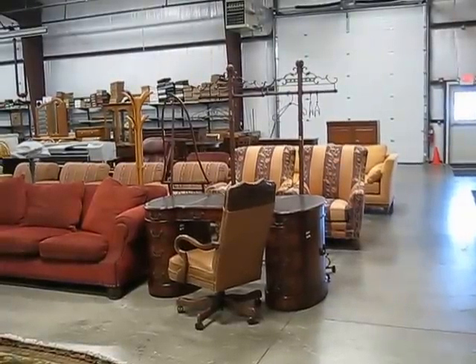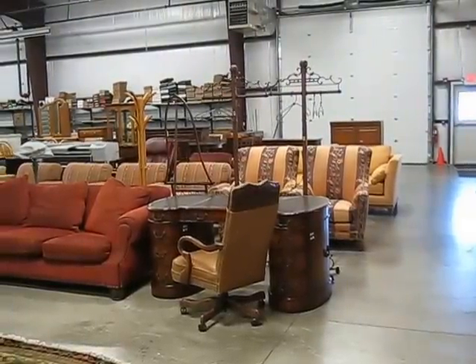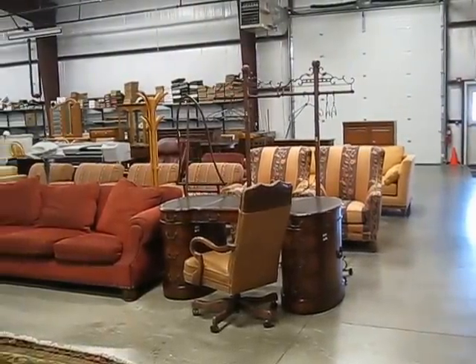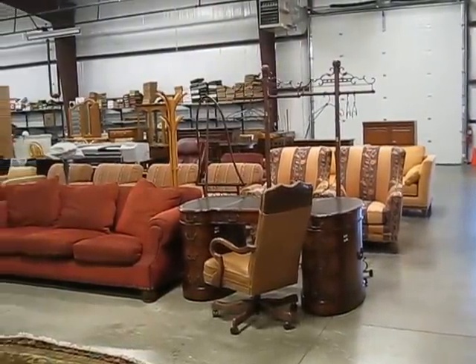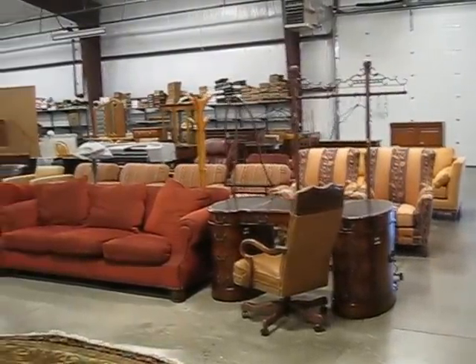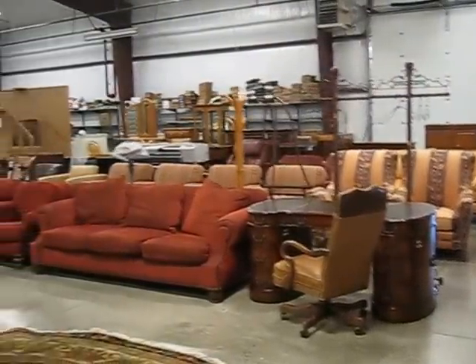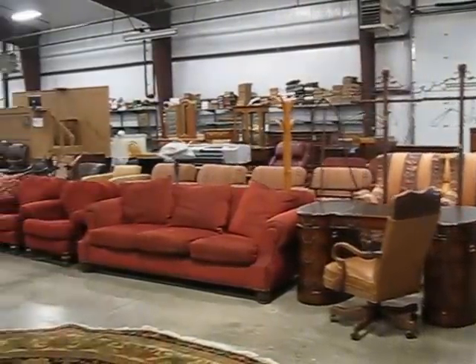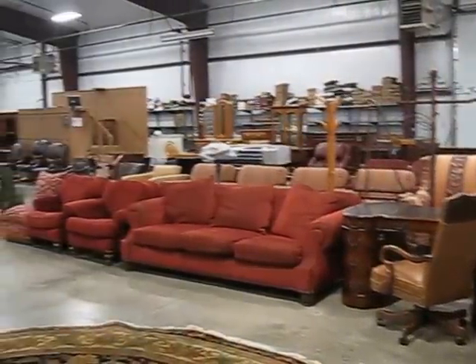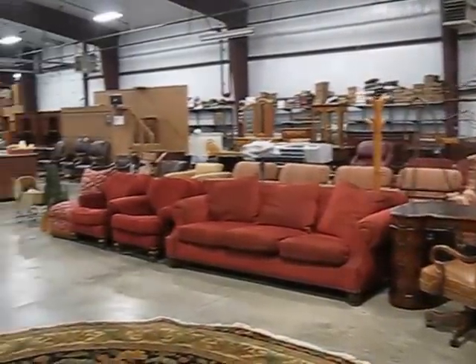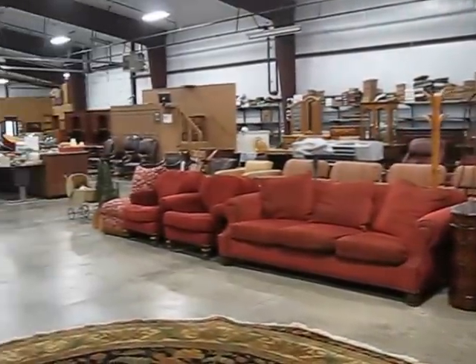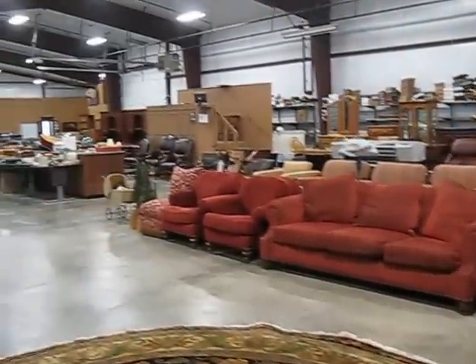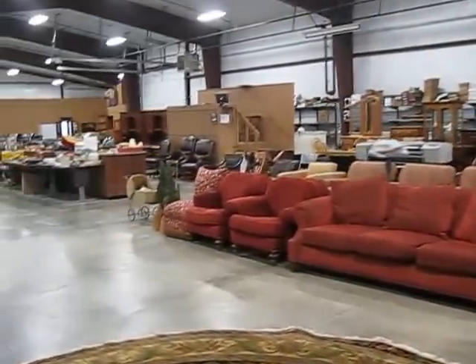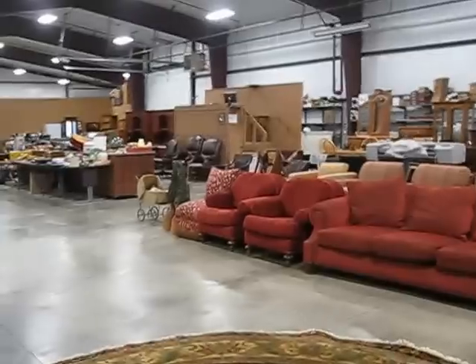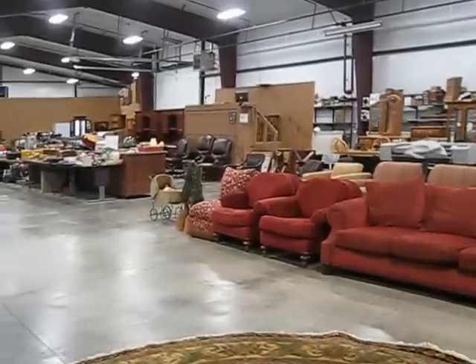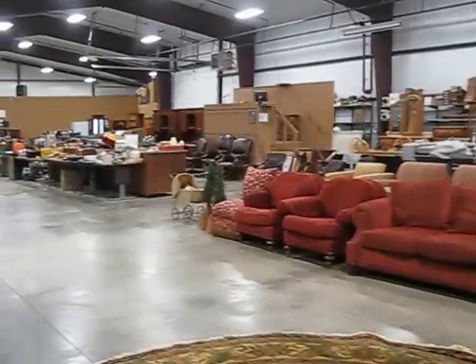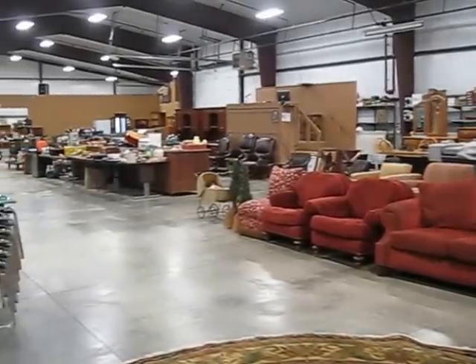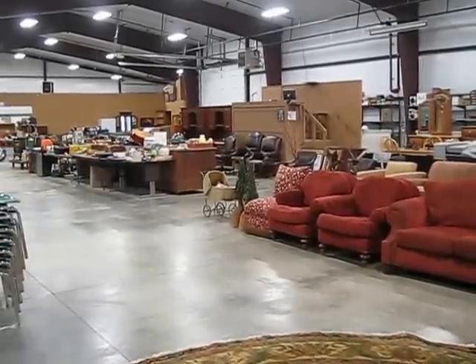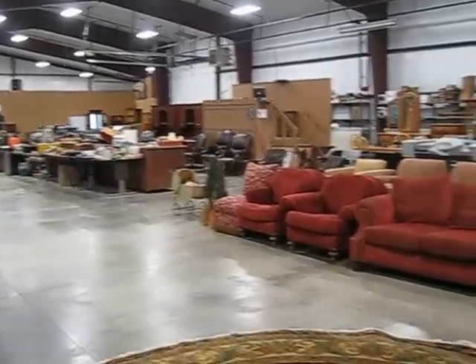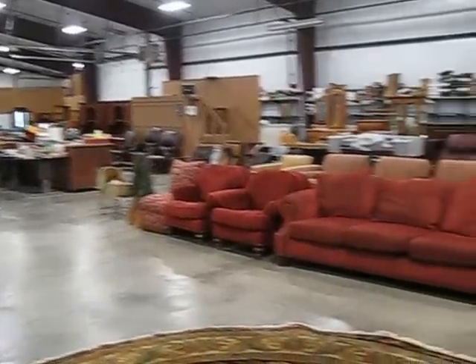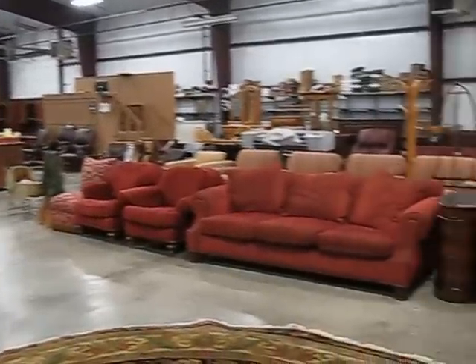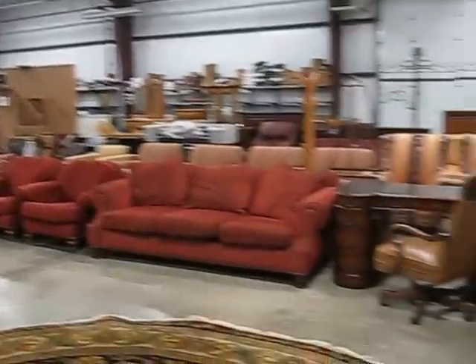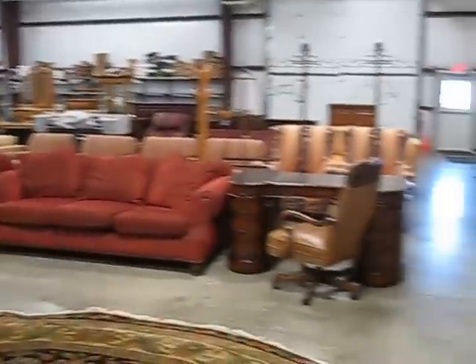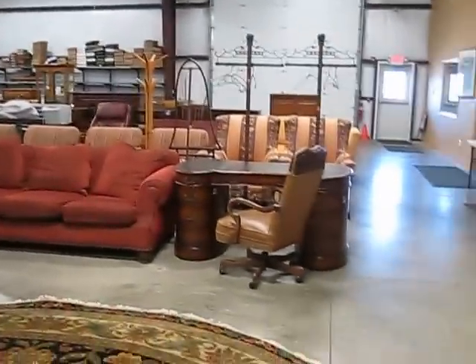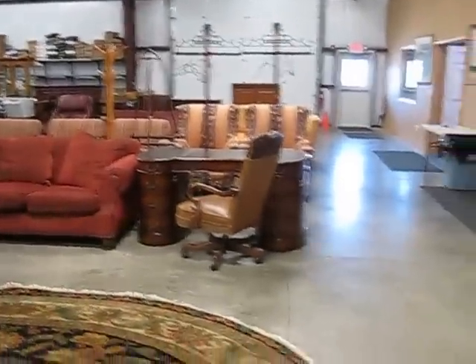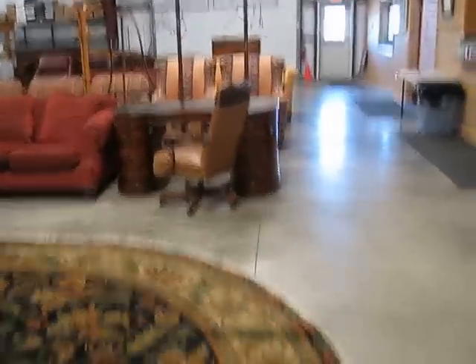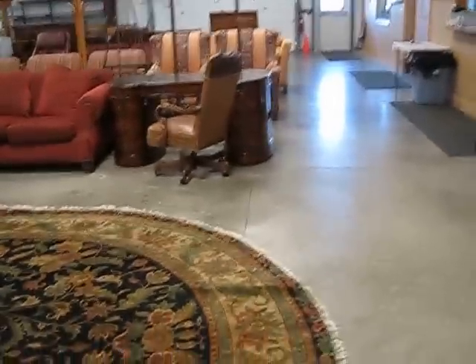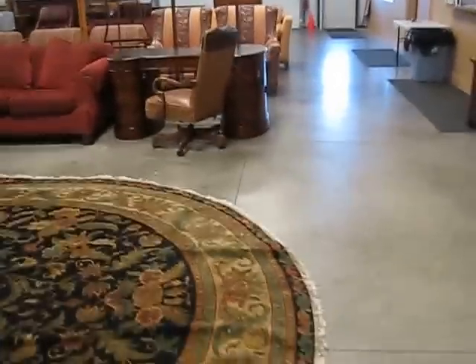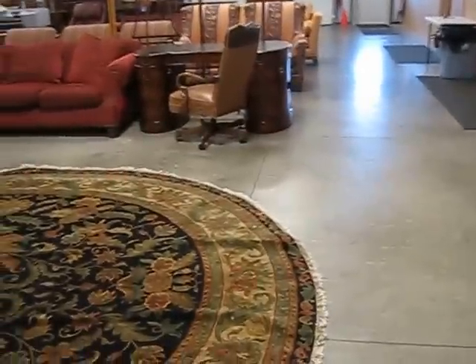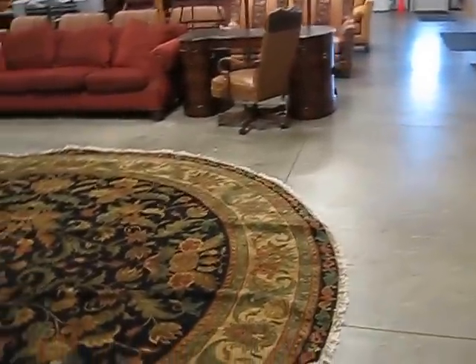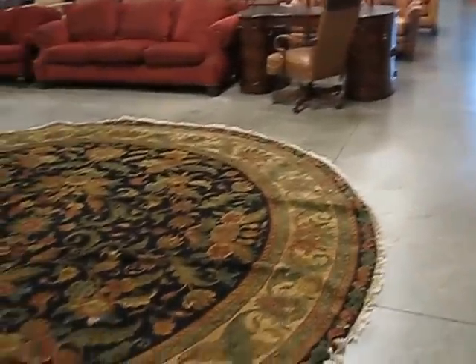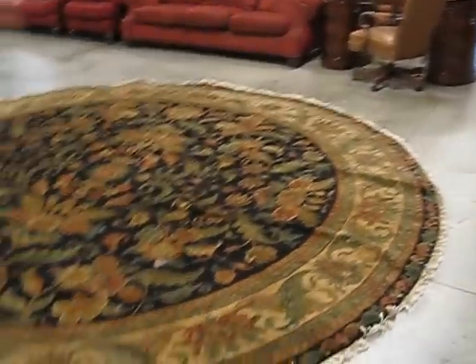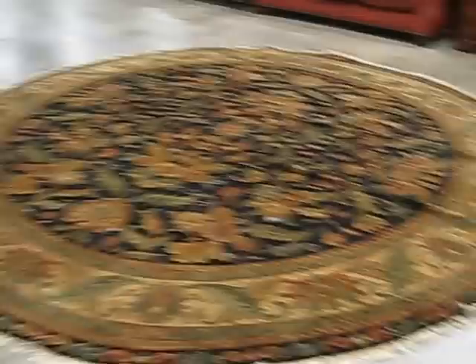Welcome to our July 14th auction at Gardner Auction Service. It'll start Monday at 2:30, July 14th. Had a good auction this week — a lot of nice furniture, people moving, several estates.